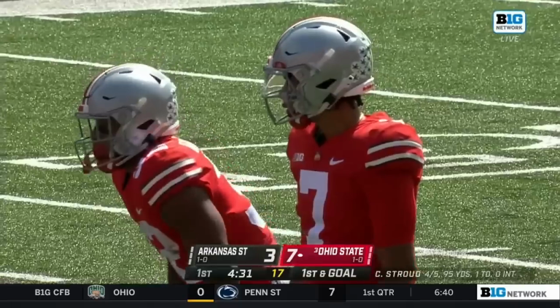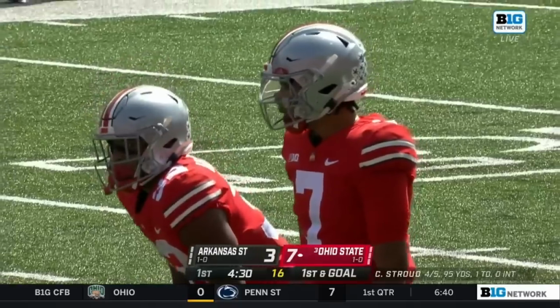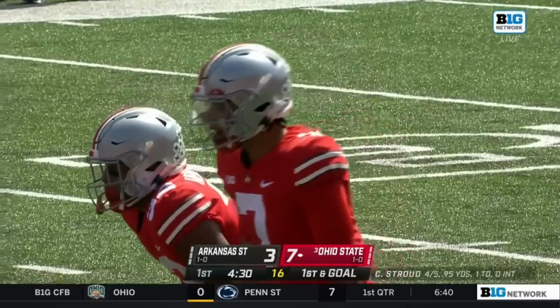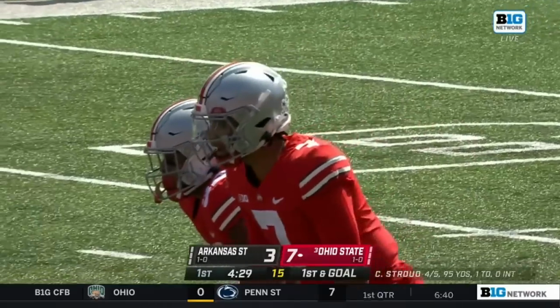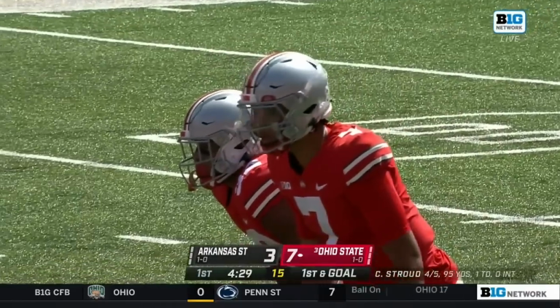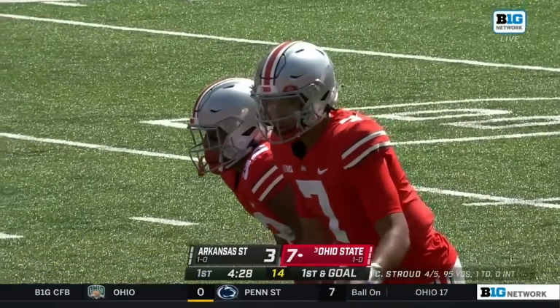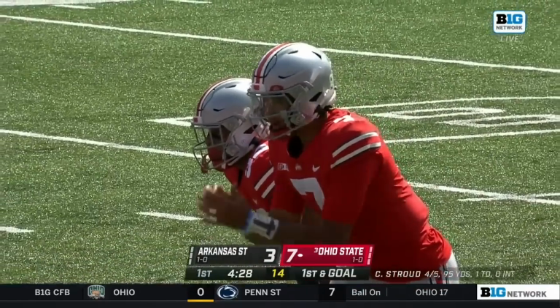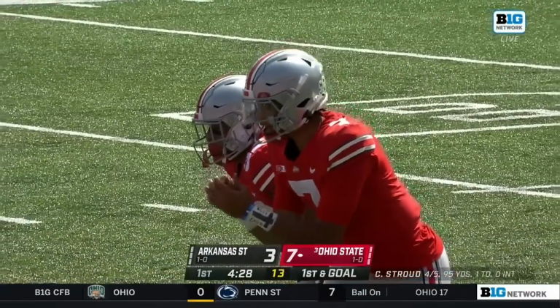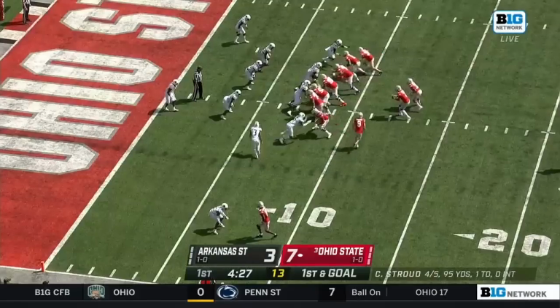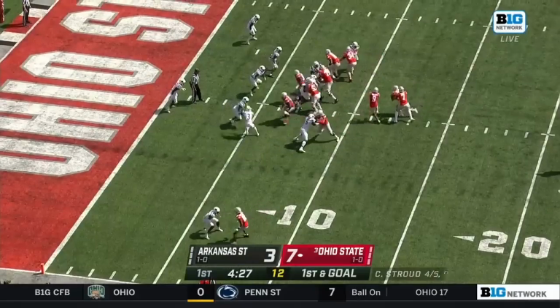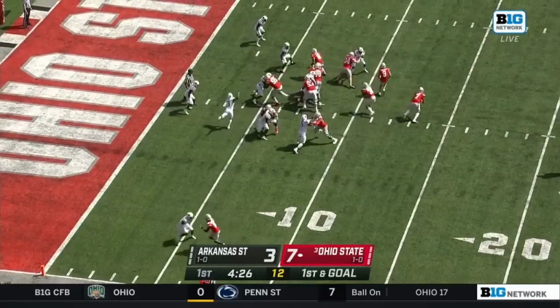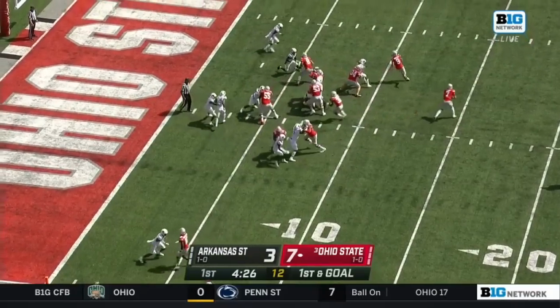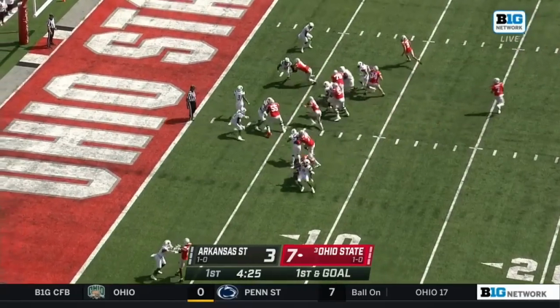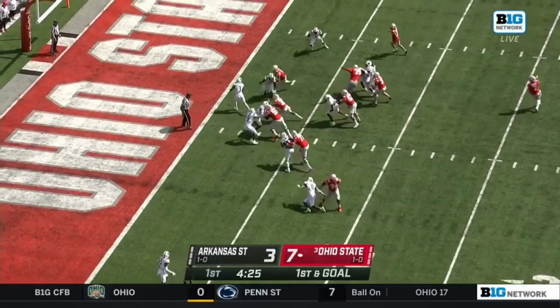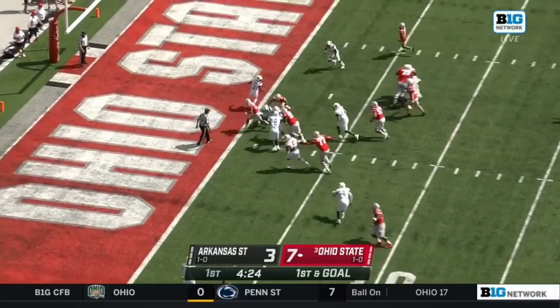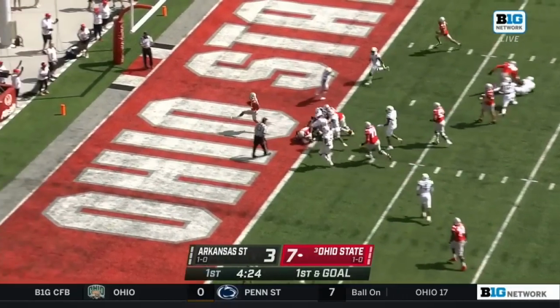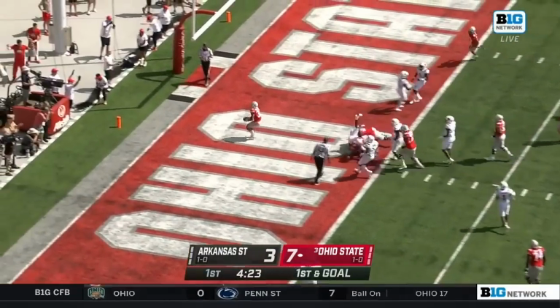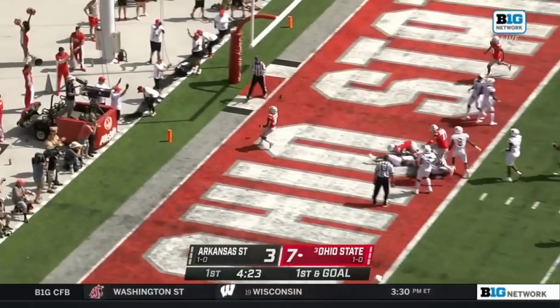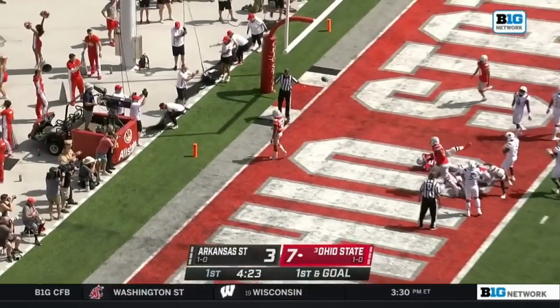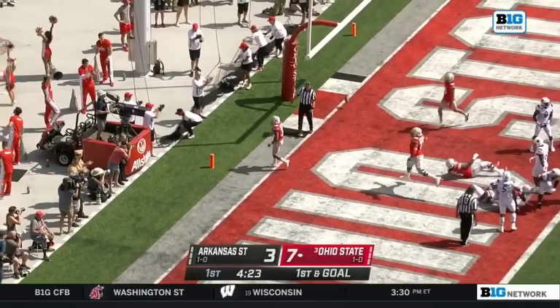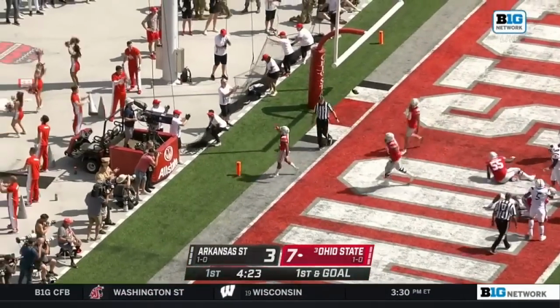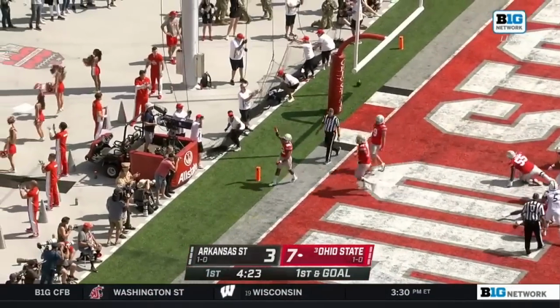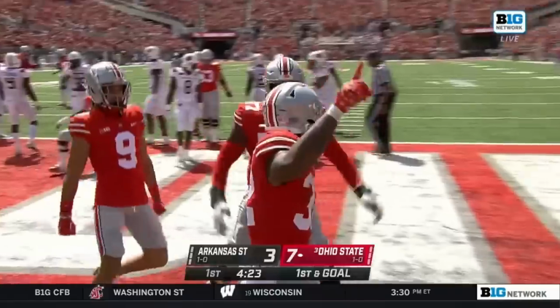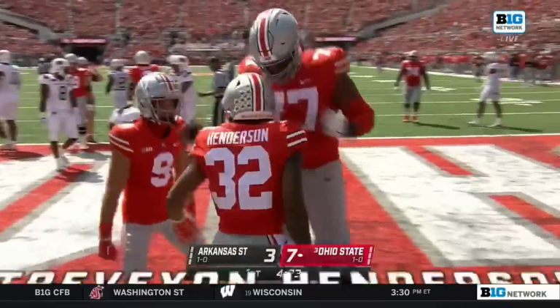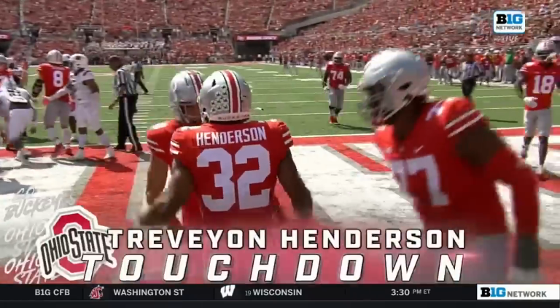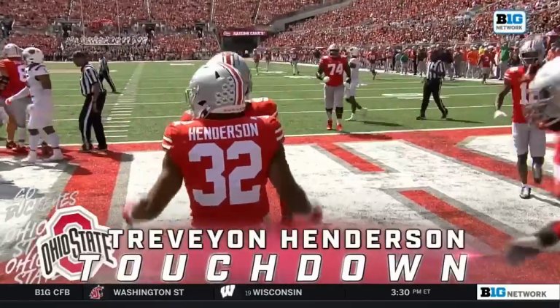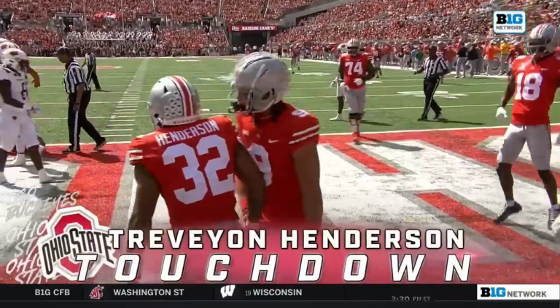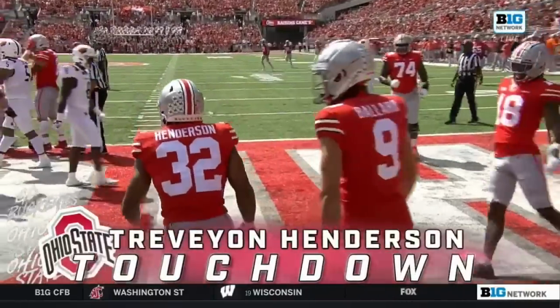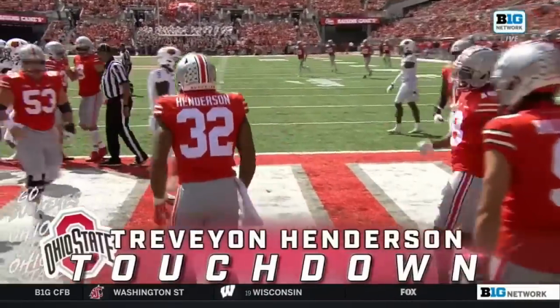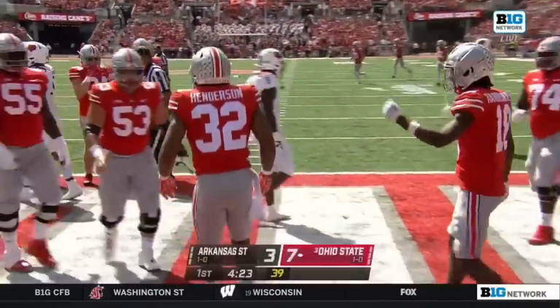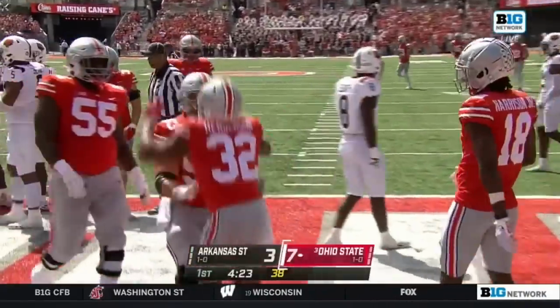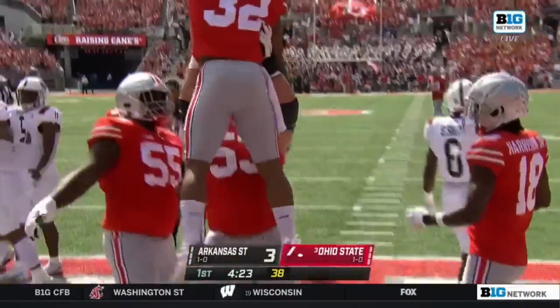Got two tight ends now for the Buckeyes — Mitch Rossi along with Cade Stilbert. Motion on the play, dancing, 30, and running, and scoring. Trevion Henderson for Ohio State, up 13-3 with the extra point on the way.